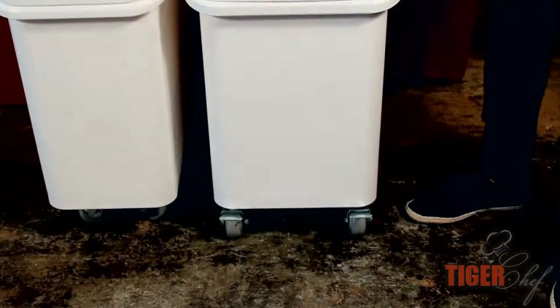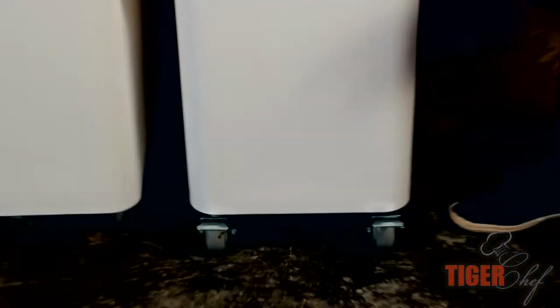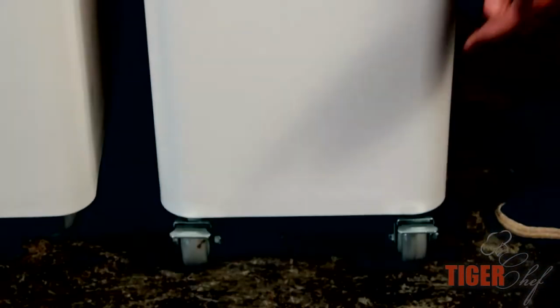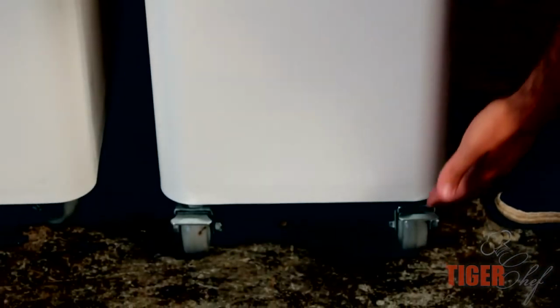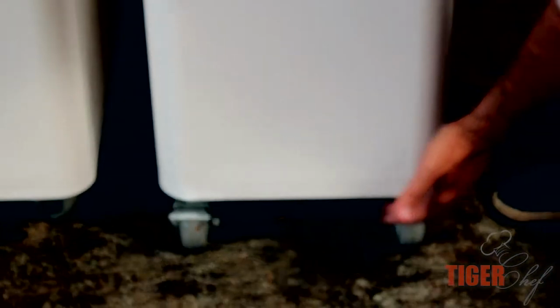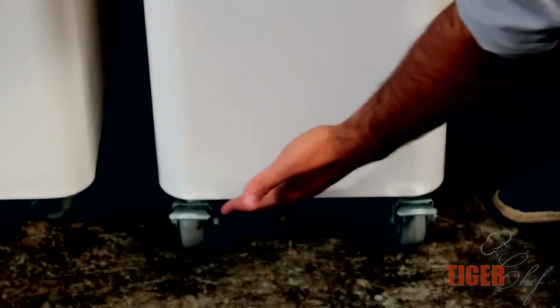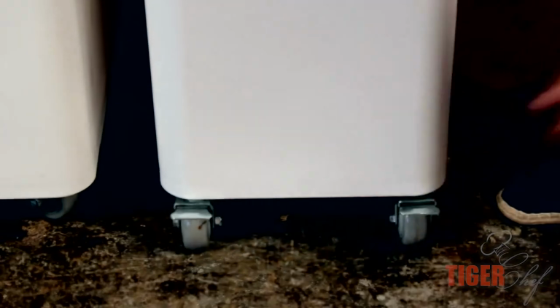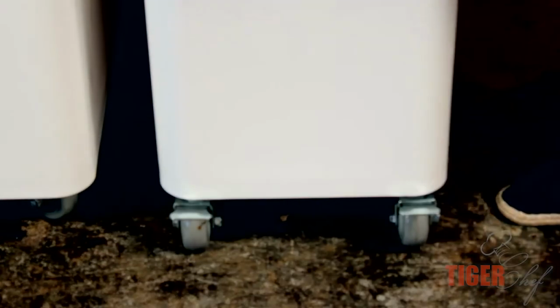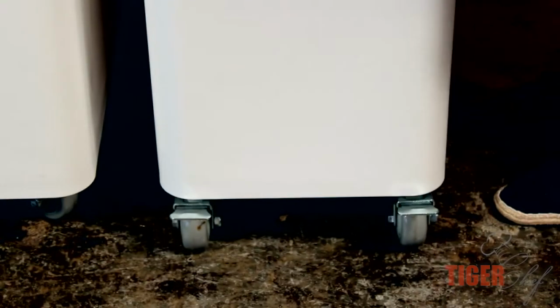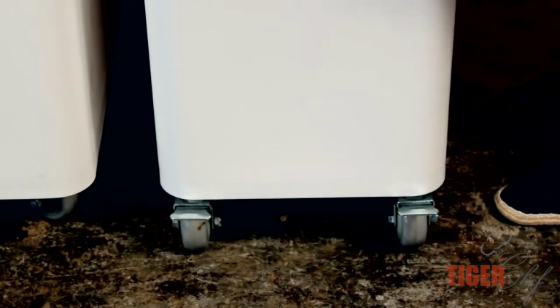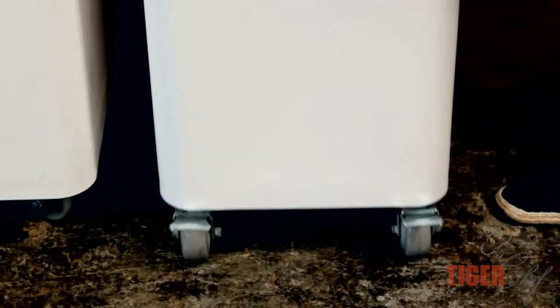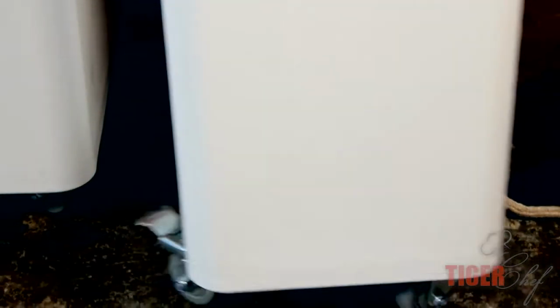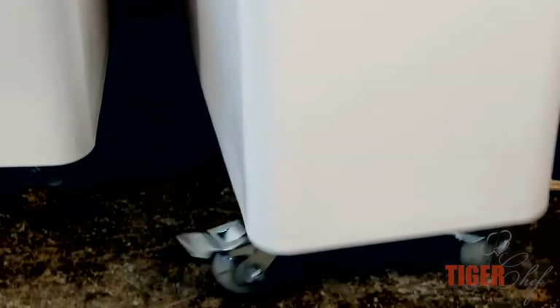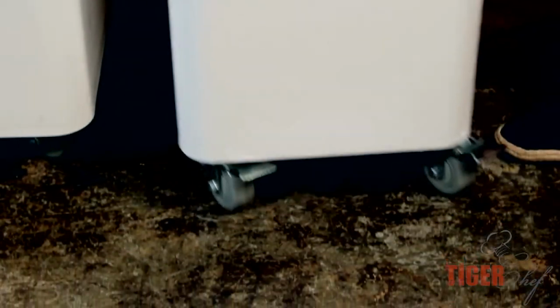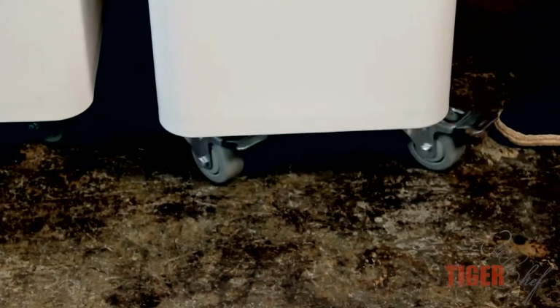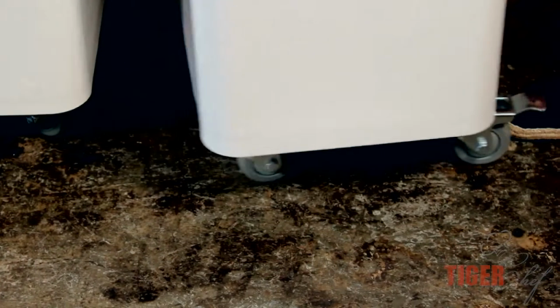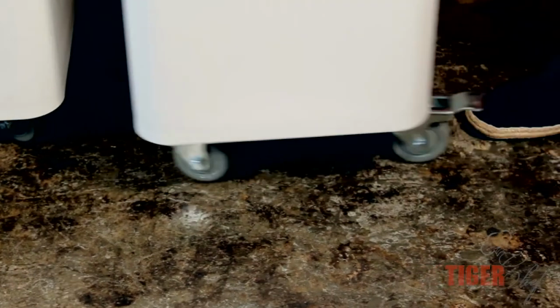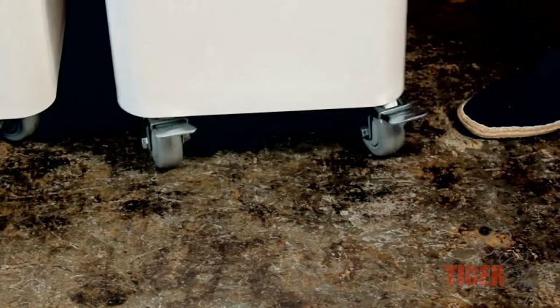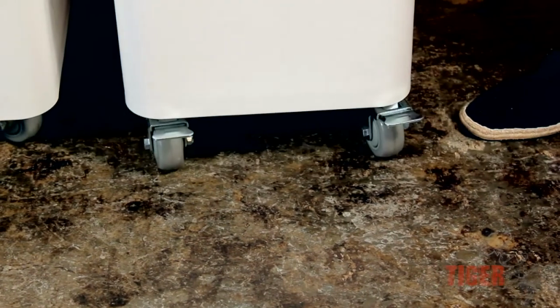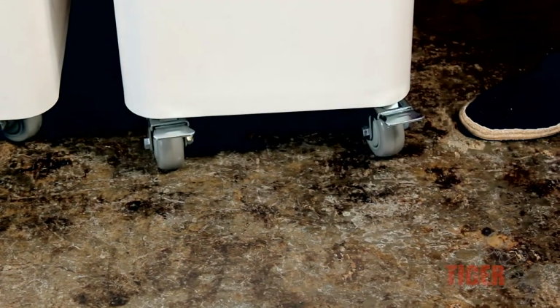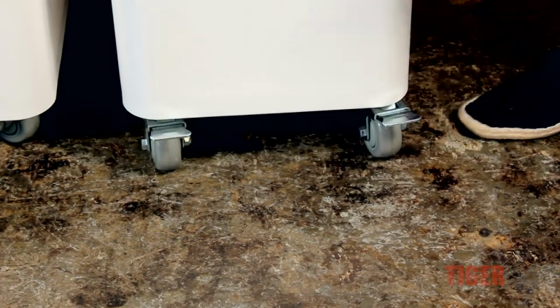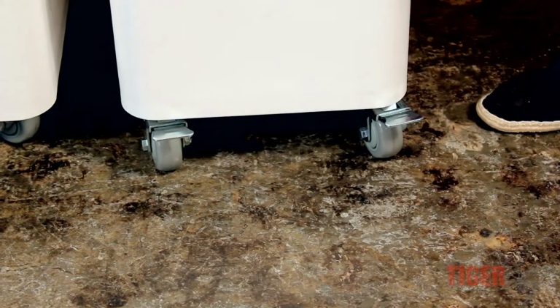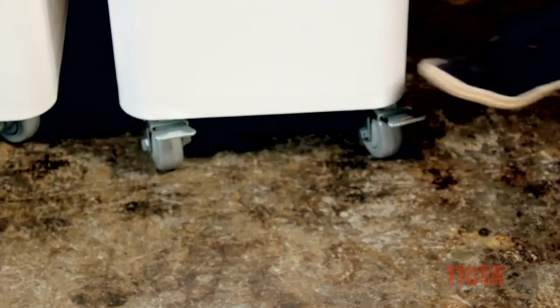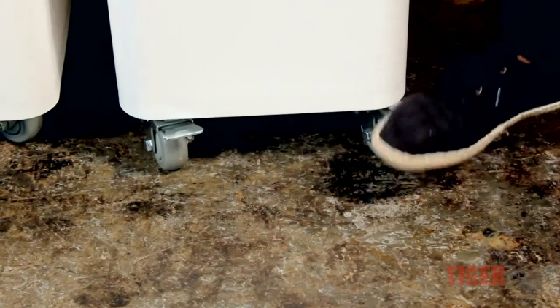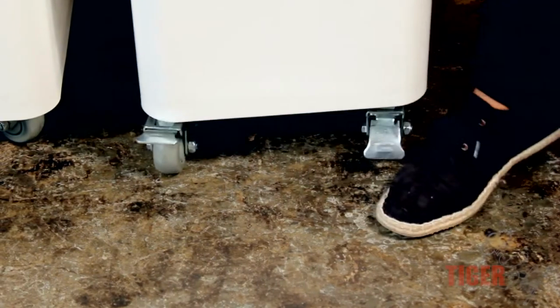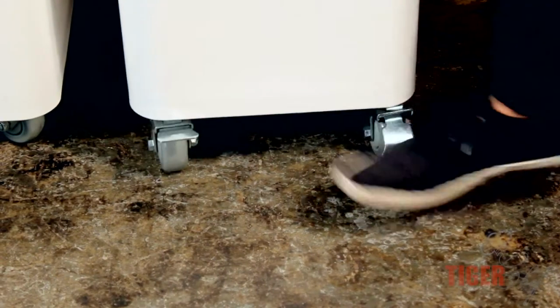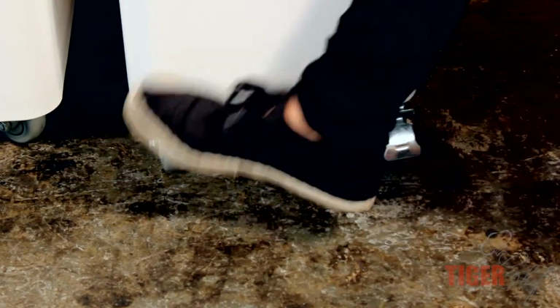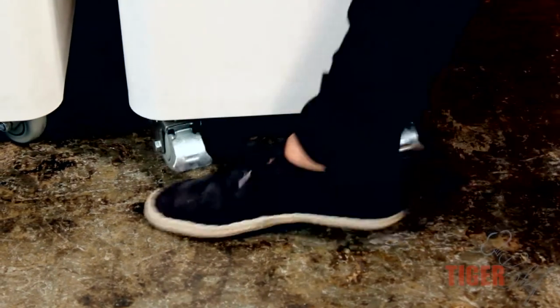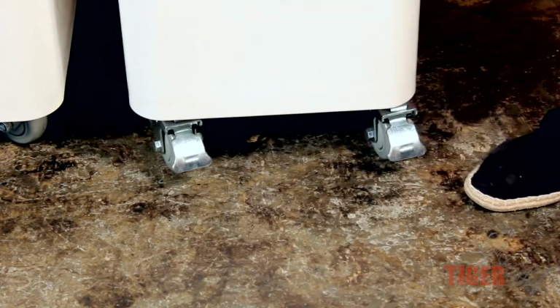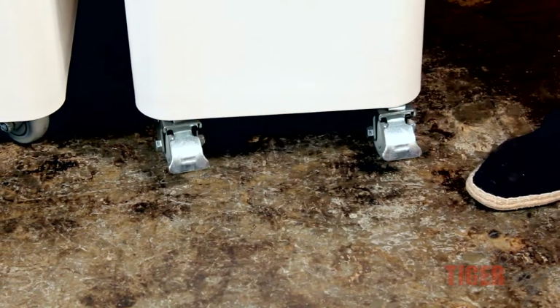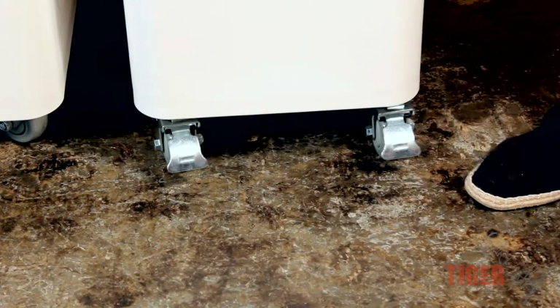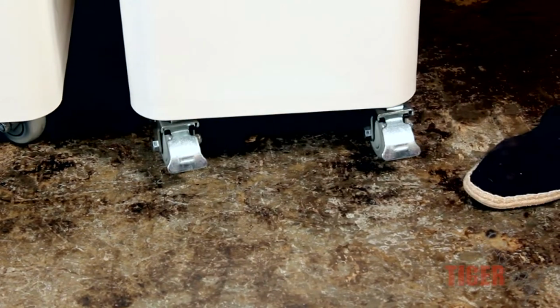Another good thing are these stoppers. Normally you're going to move these guys around — they move very easily — but when you want to keep them in check, you just push these down and your bin won't move at all.